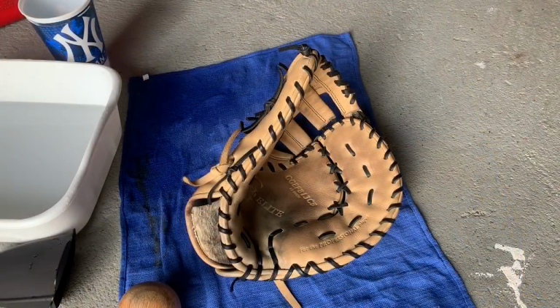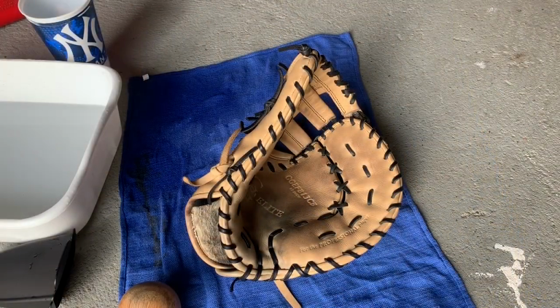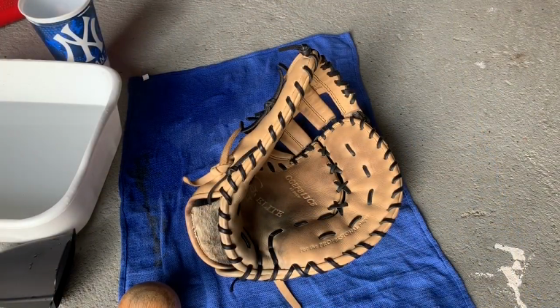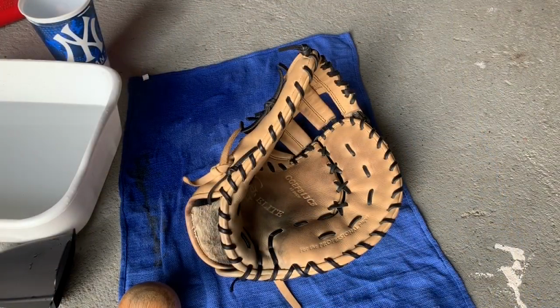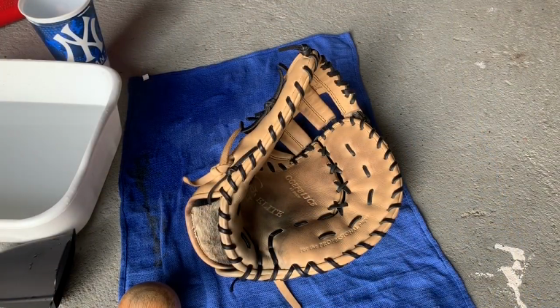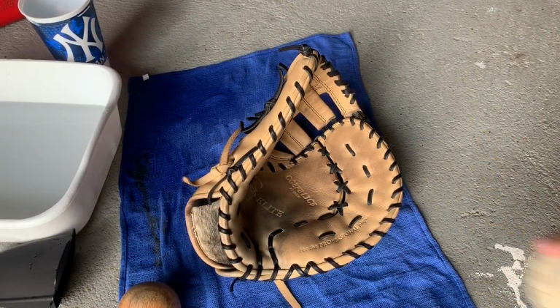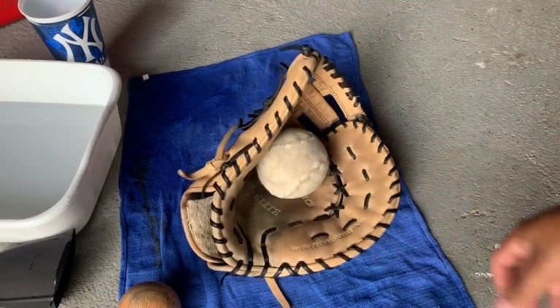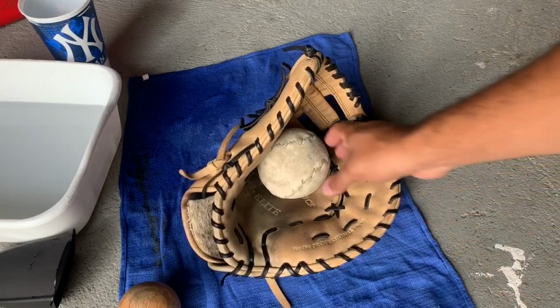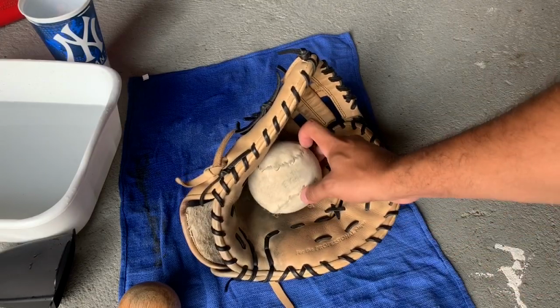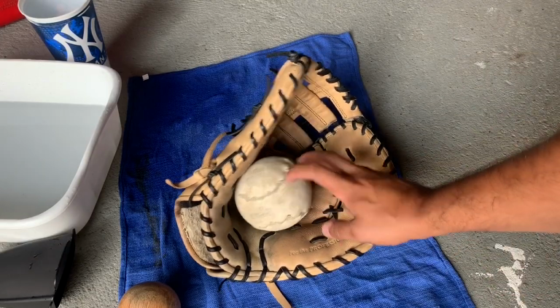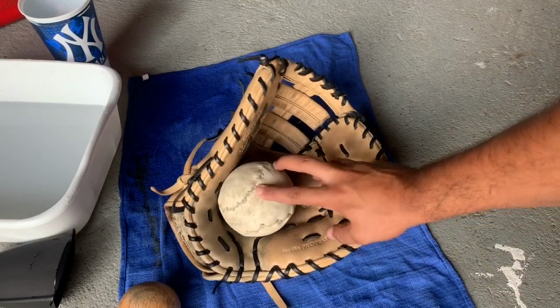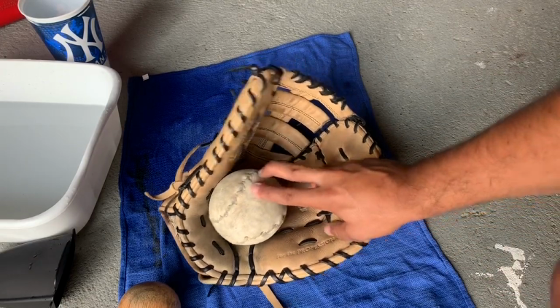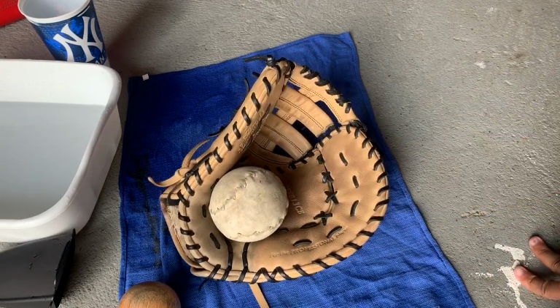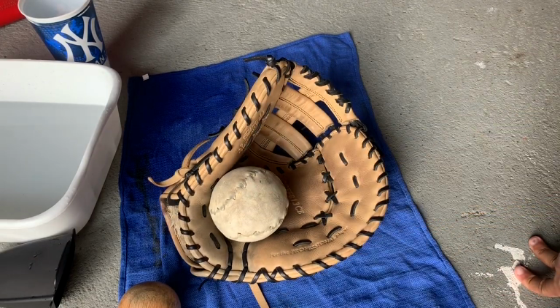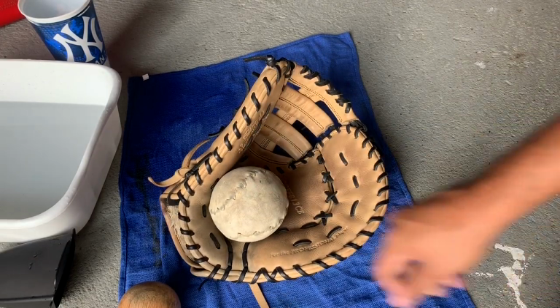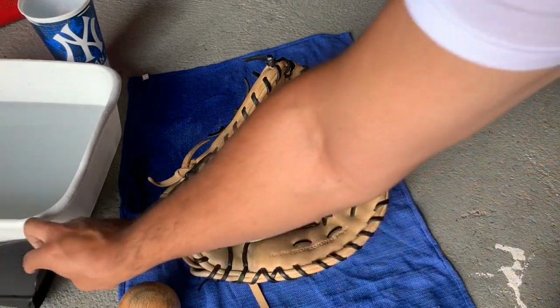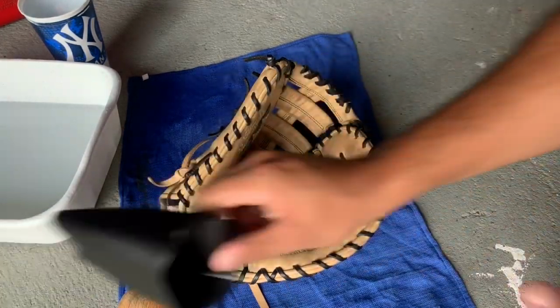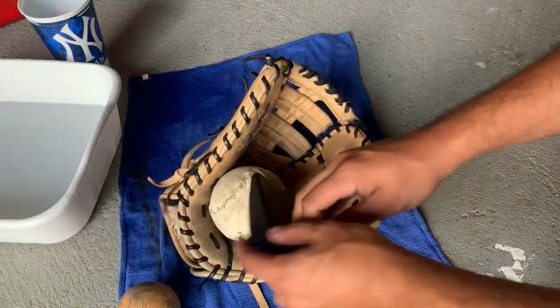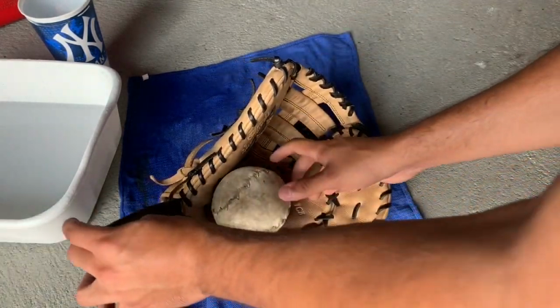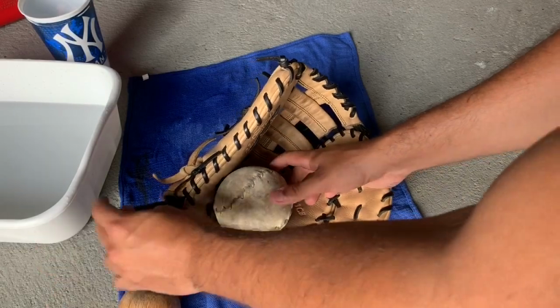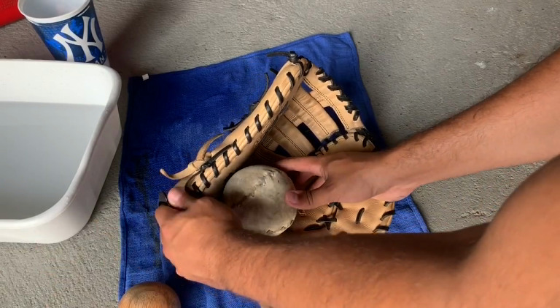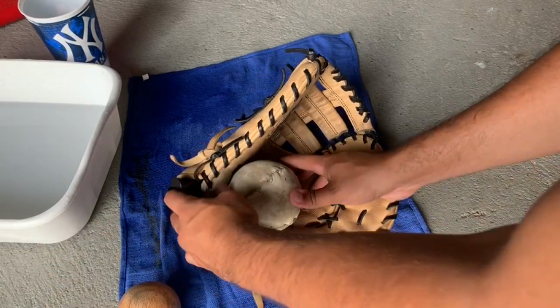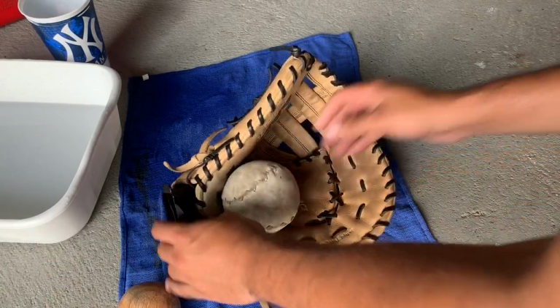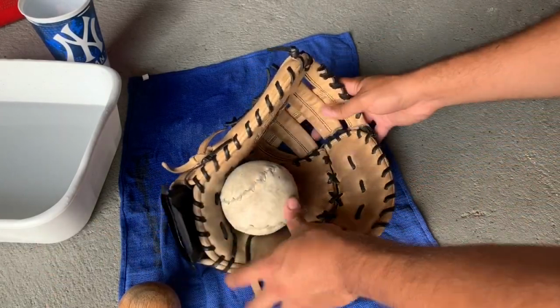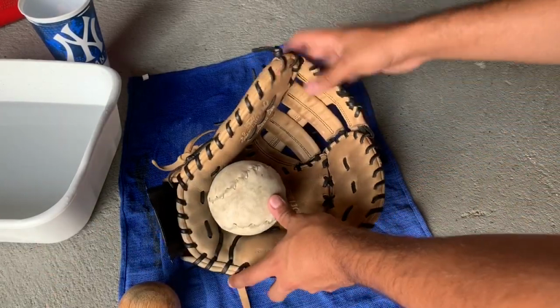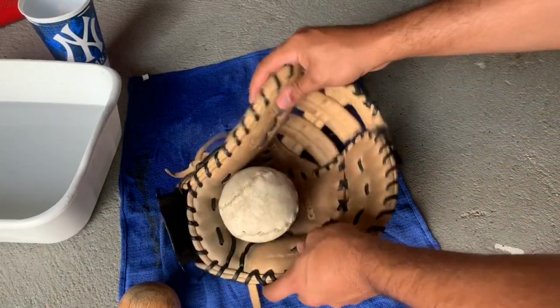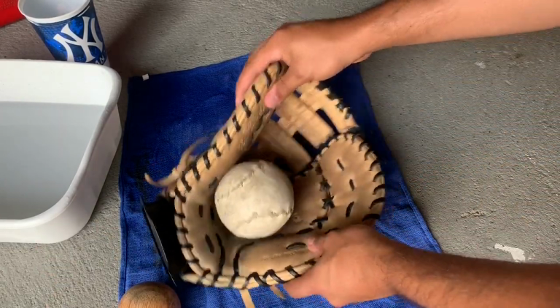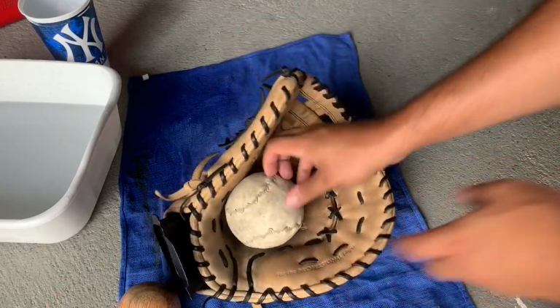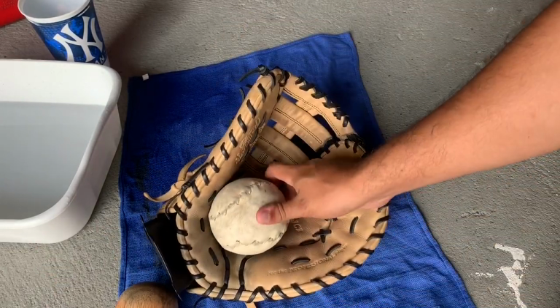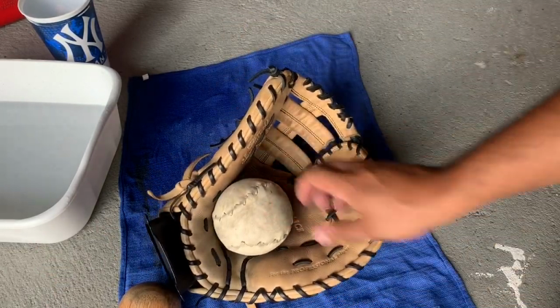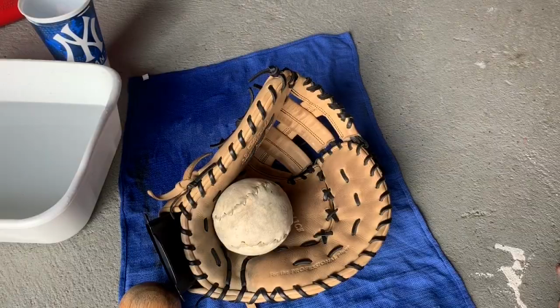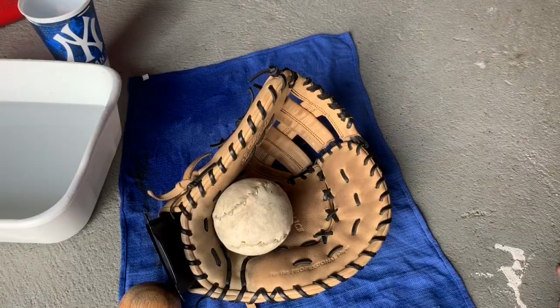So after that's done, you just set it to dry. I'm going to put a softball in there to help the form better, and I'm also going to put the glove stand in the hand right there. I'm going to let that dry for about 12 hours to a day.